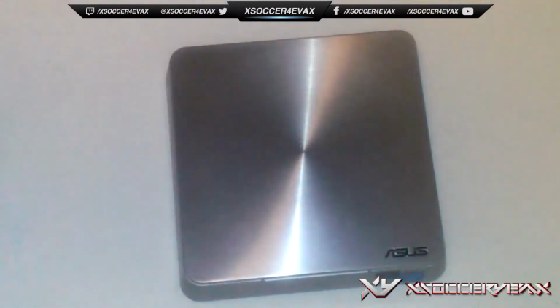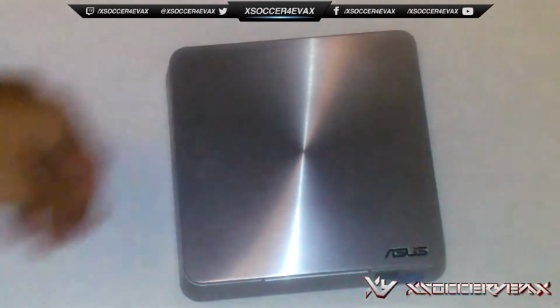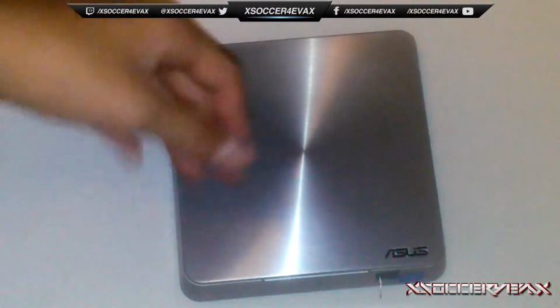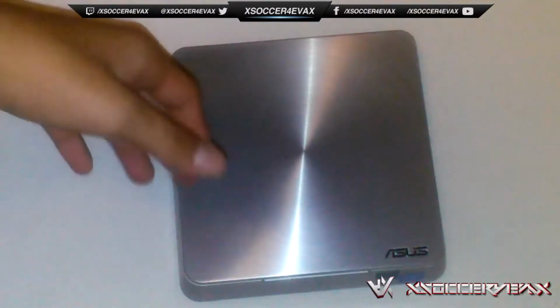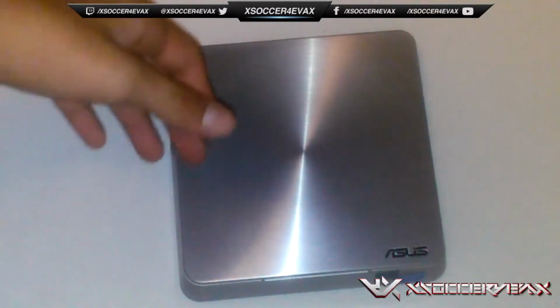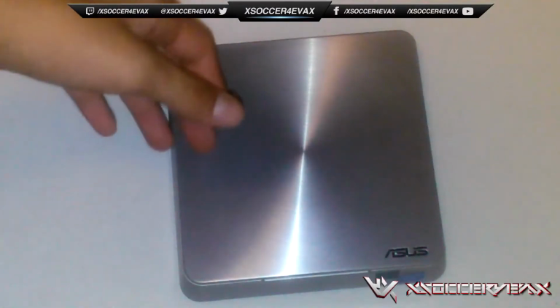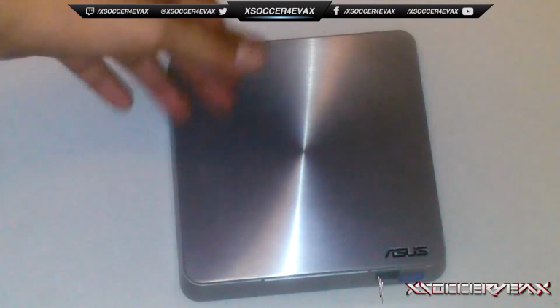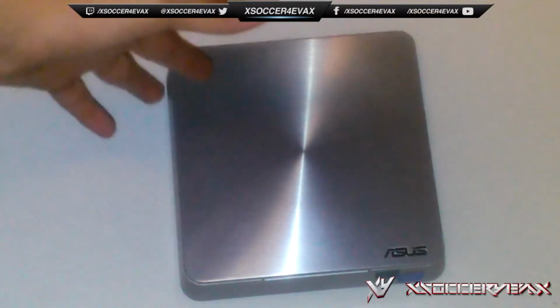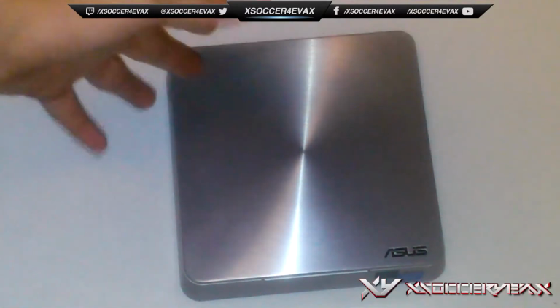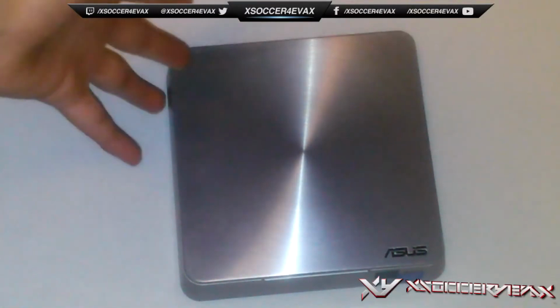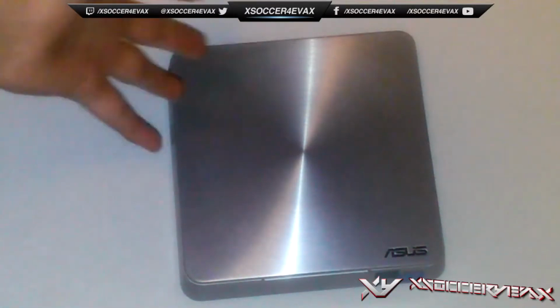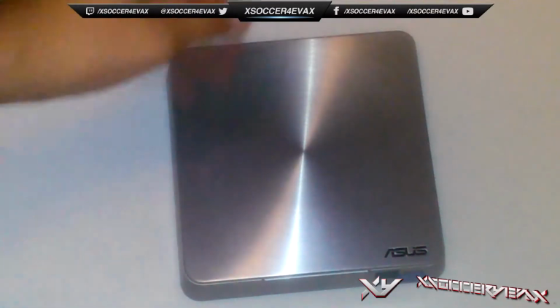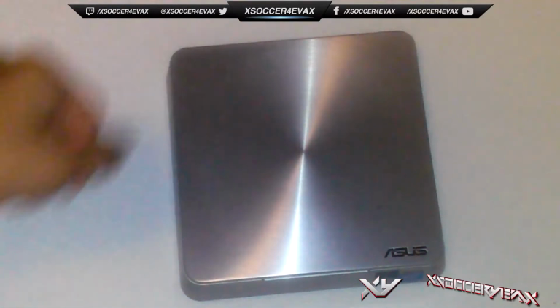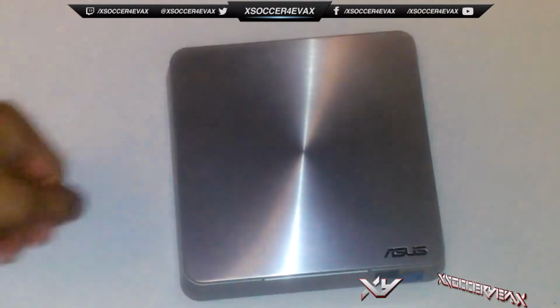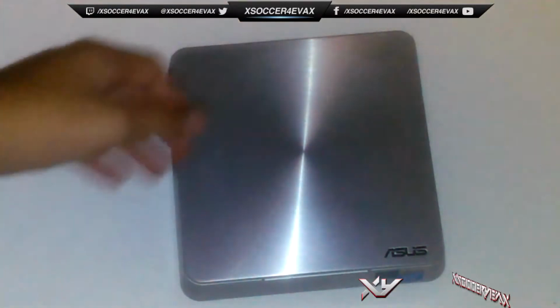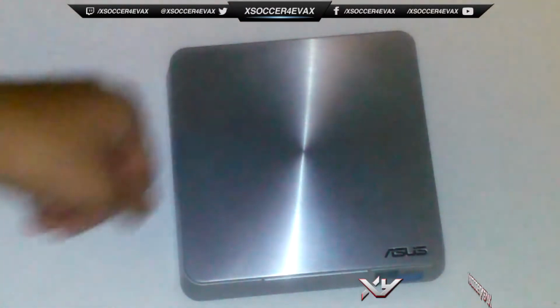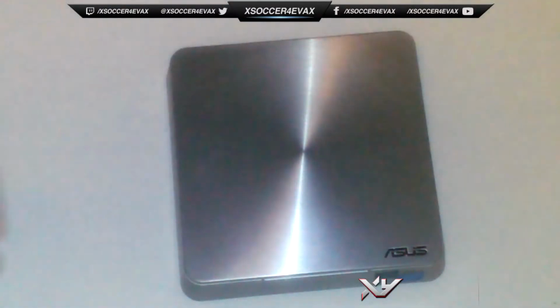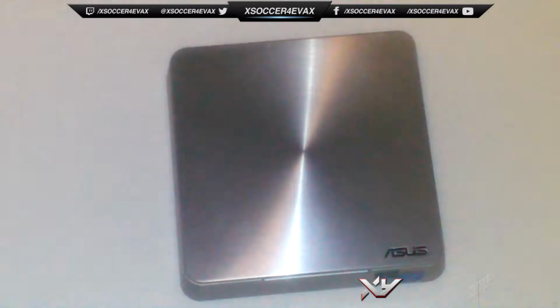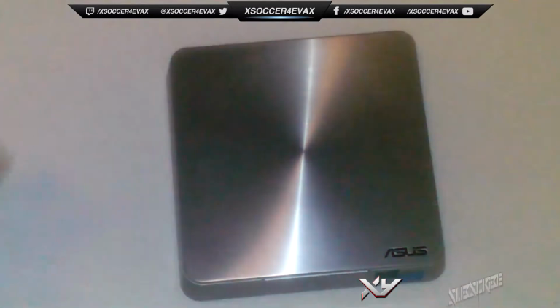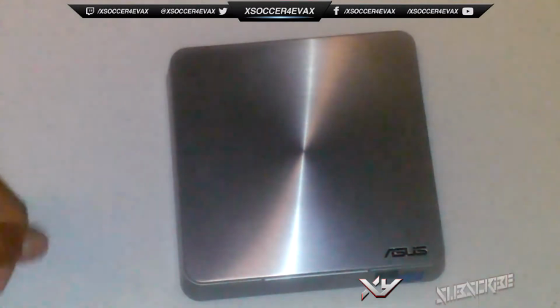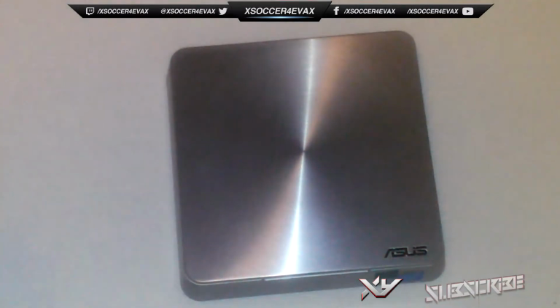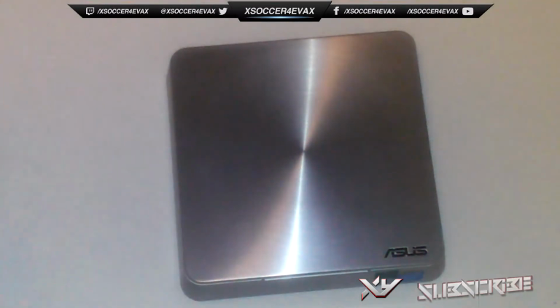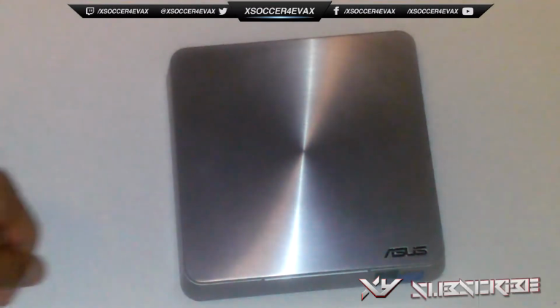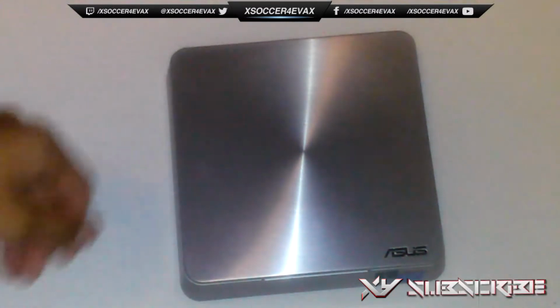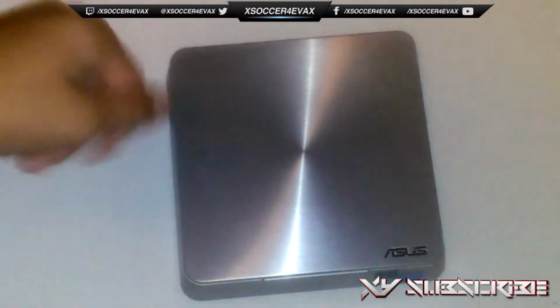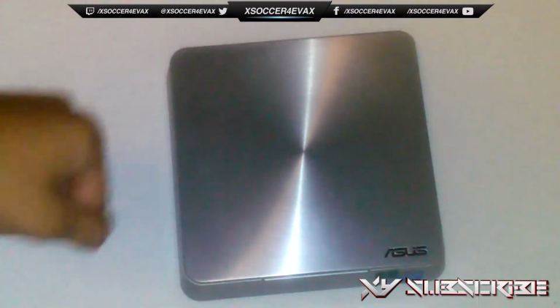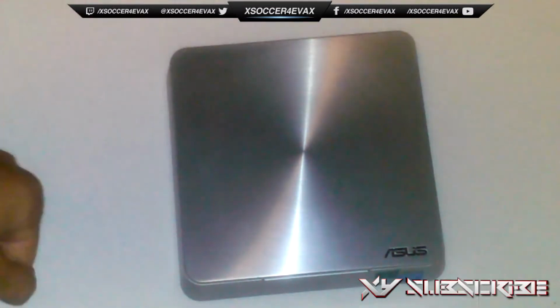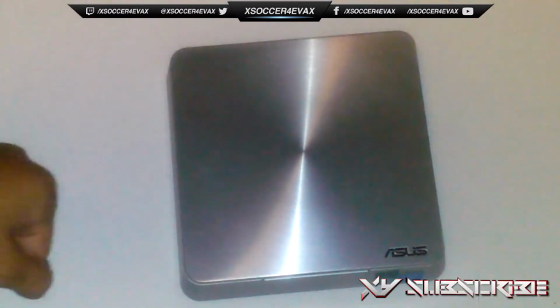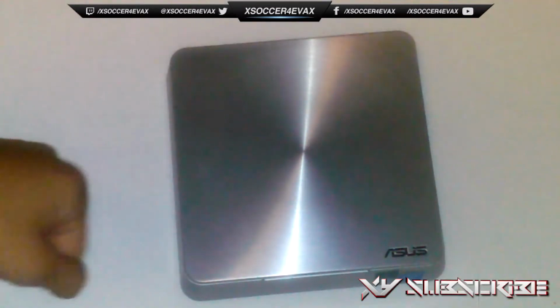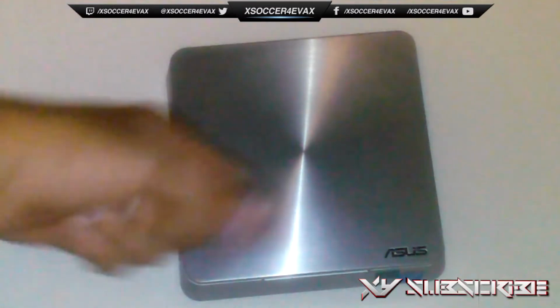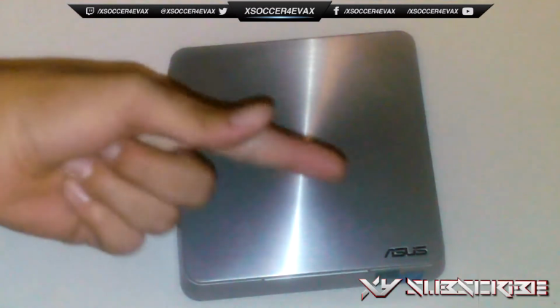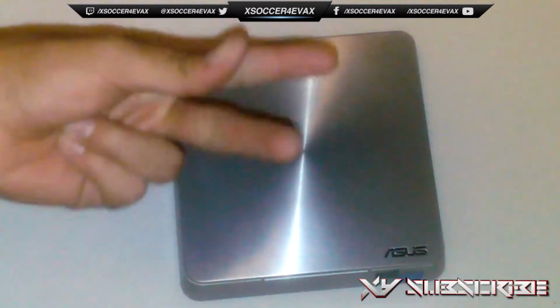So it was a stupidly easy way to install a hard drive into the Vivo PC. Hope you guys enjoyed this video — please like, comment, and subscribe.